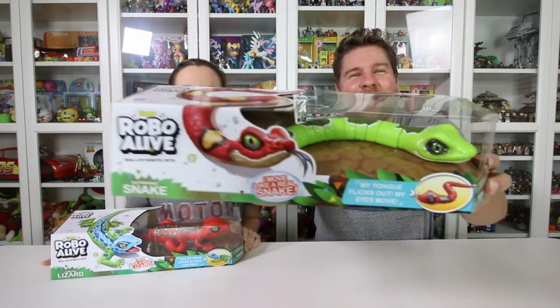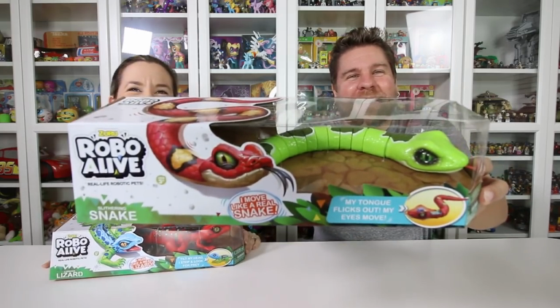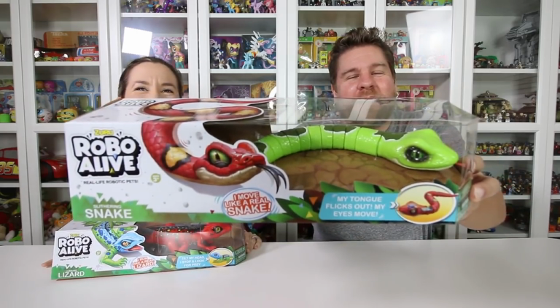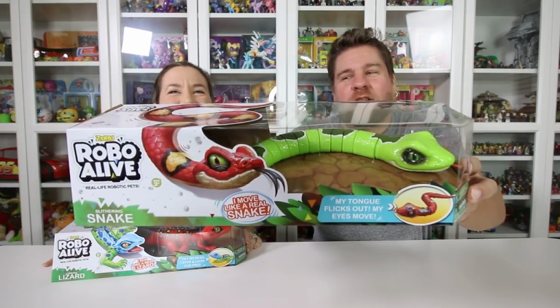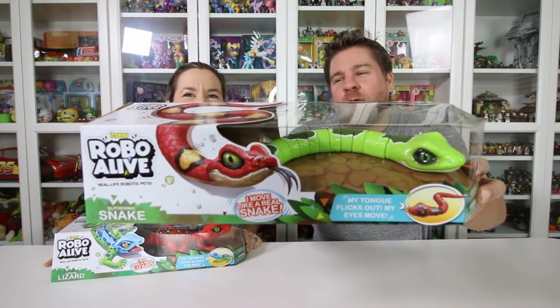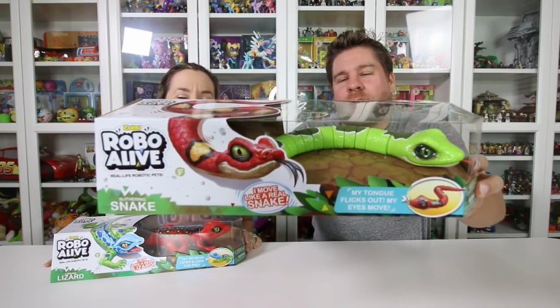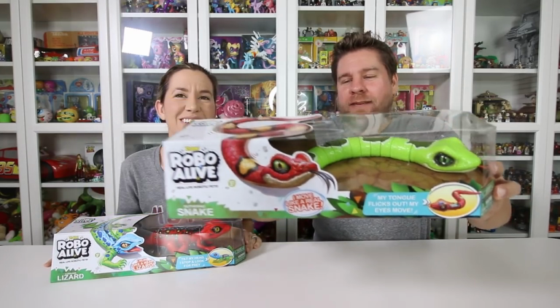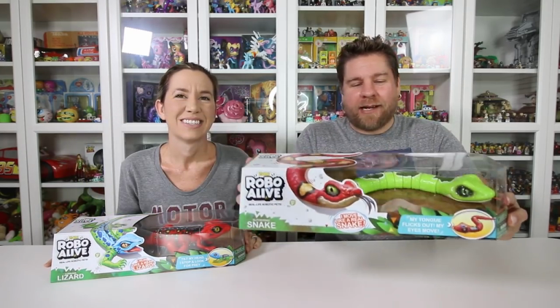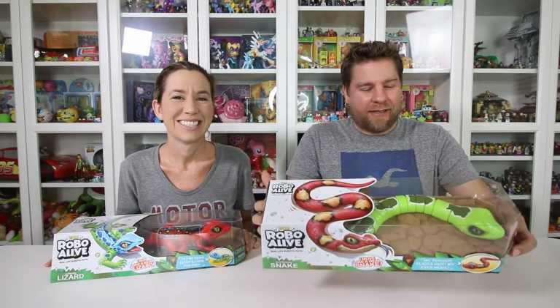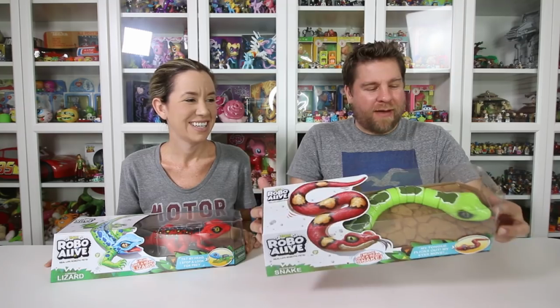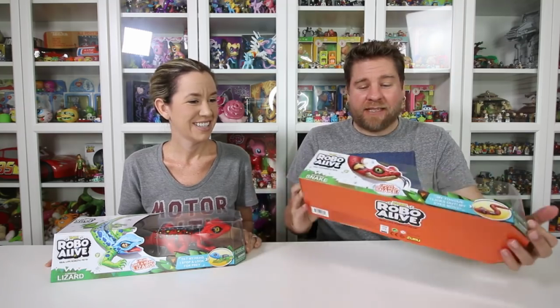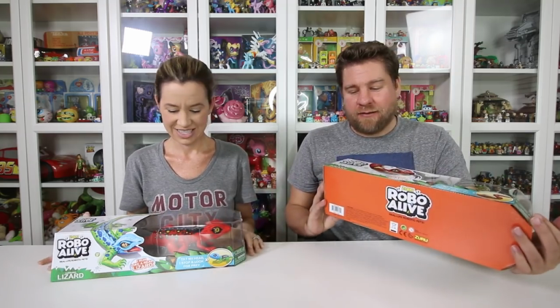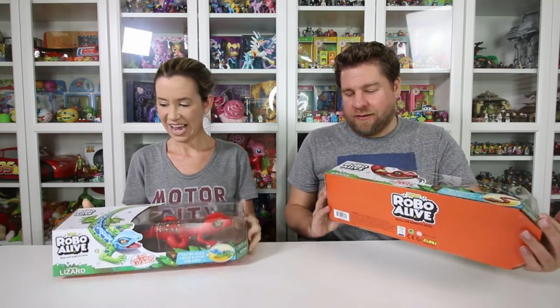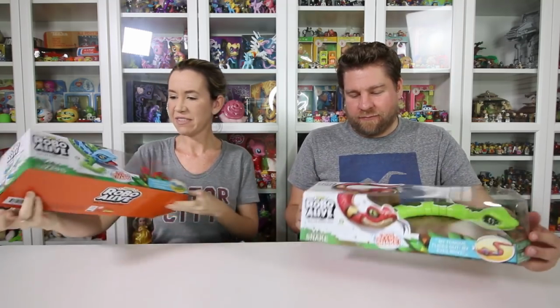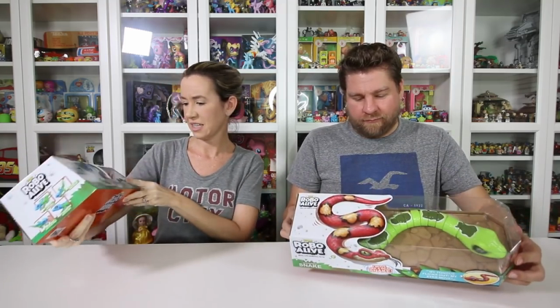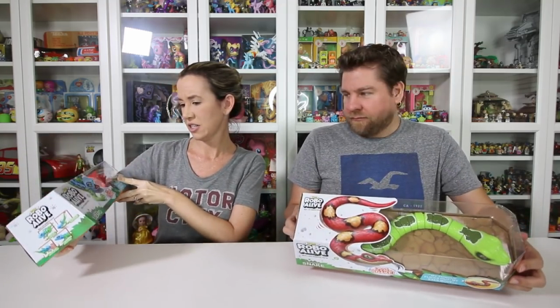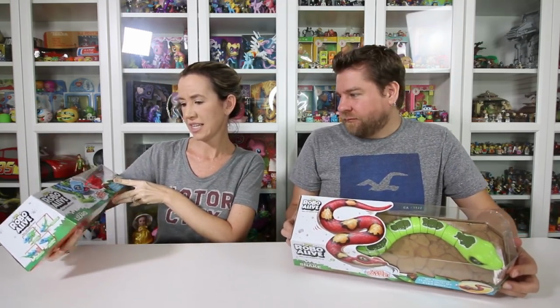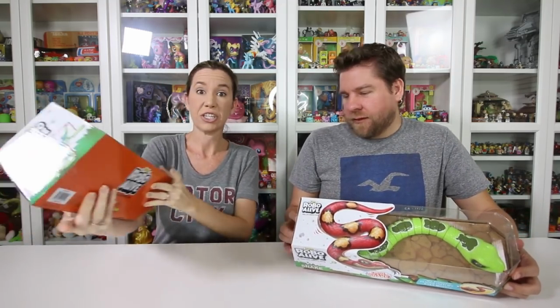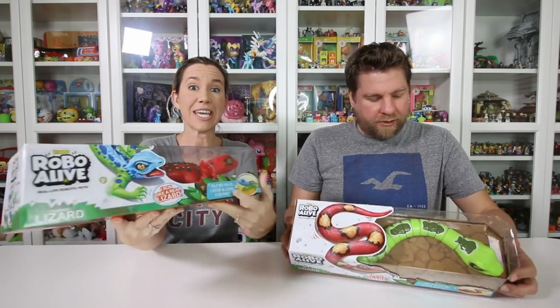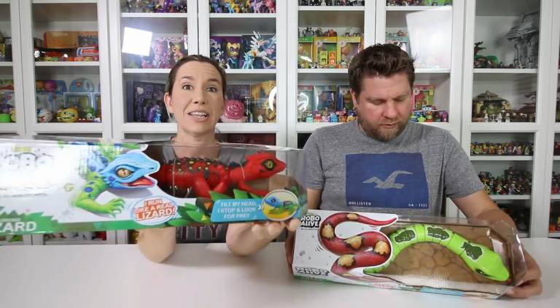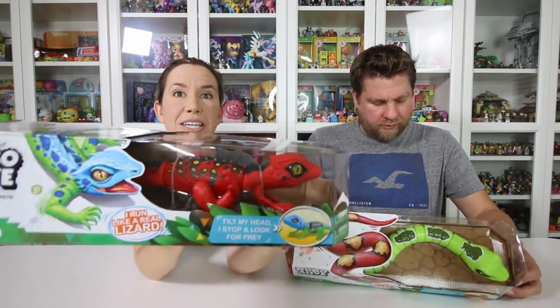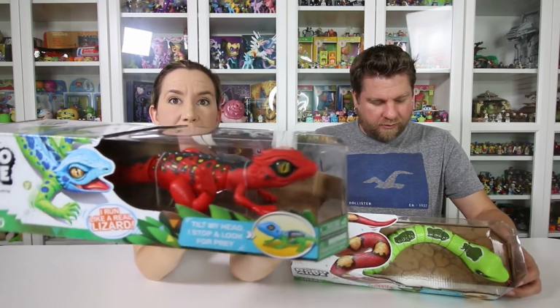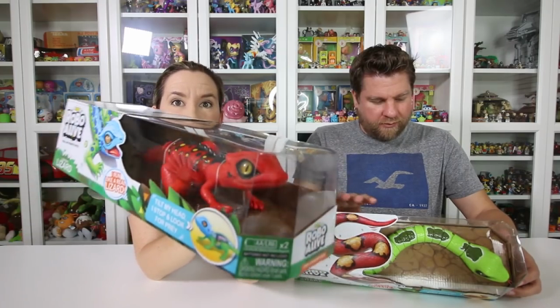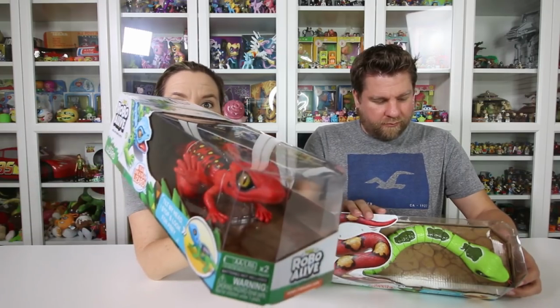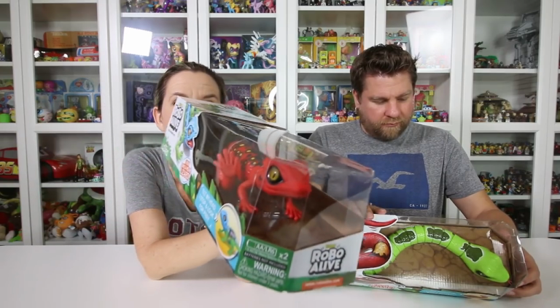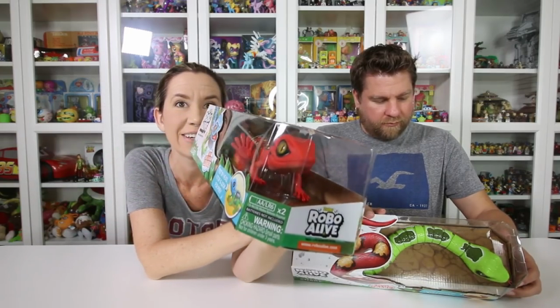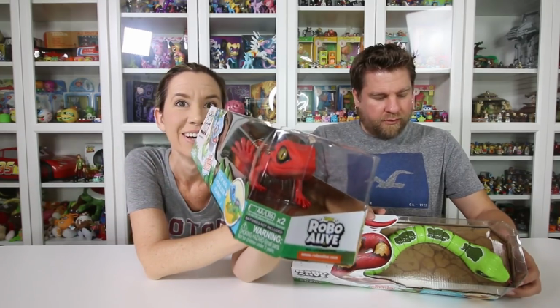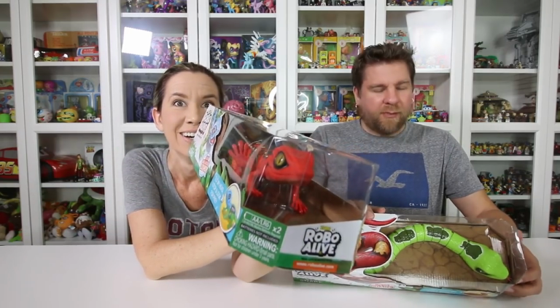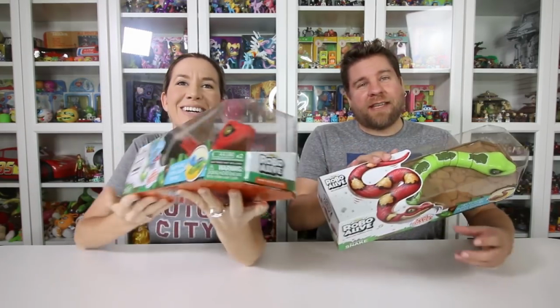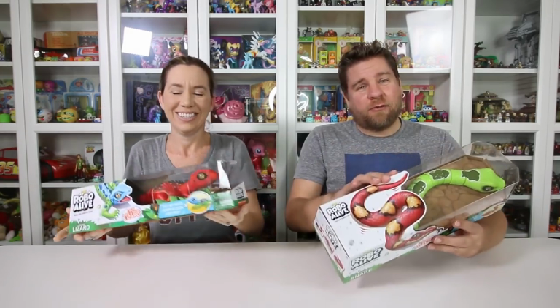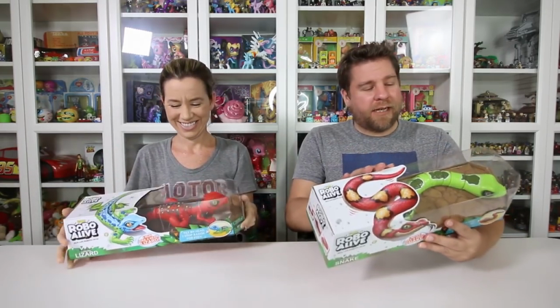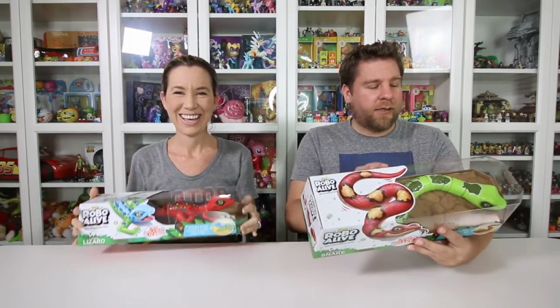So we've got some of the new Zuru Robot Live robots. I have the snake here, and I have the lurking lizard. Look at how cool that looks. We do need to thank Zuru for sending these to us.